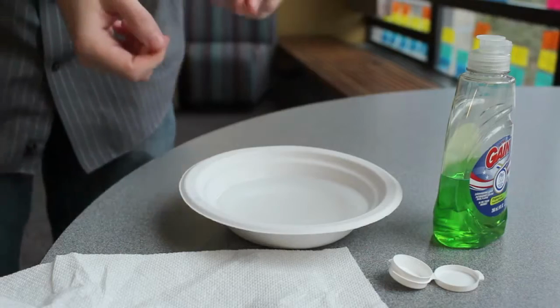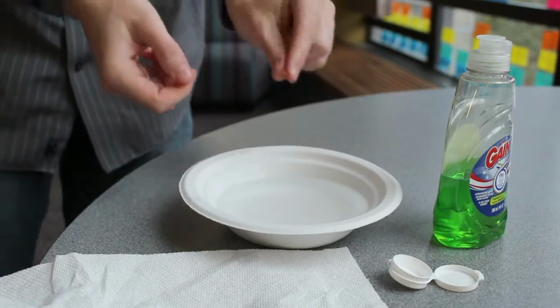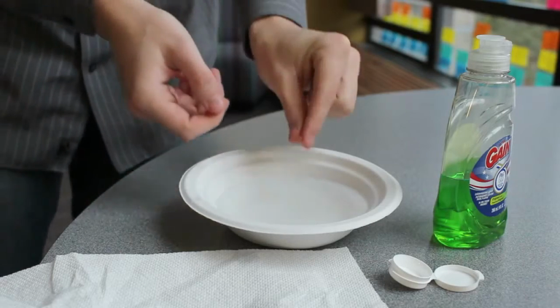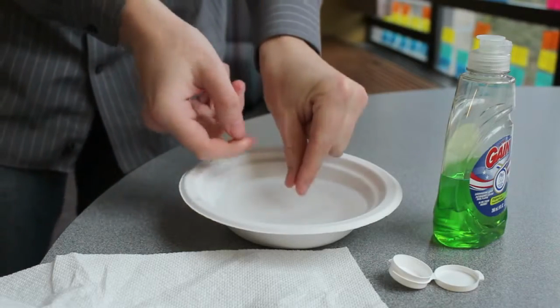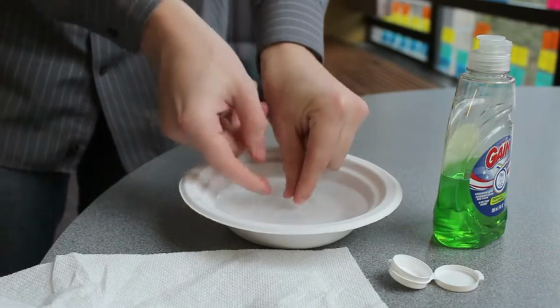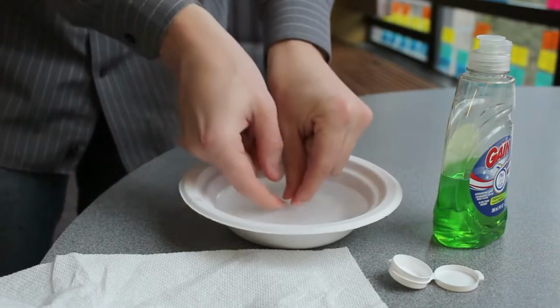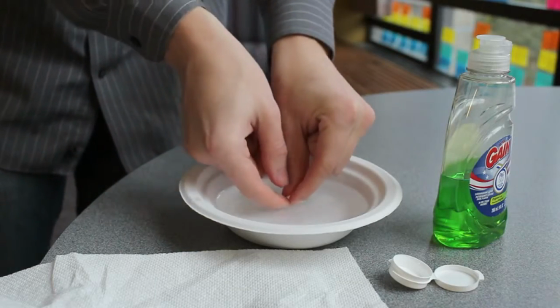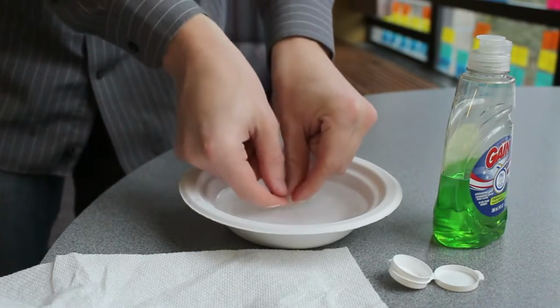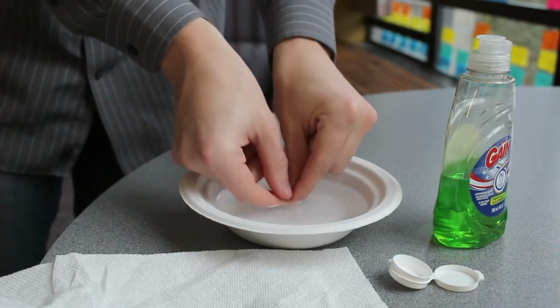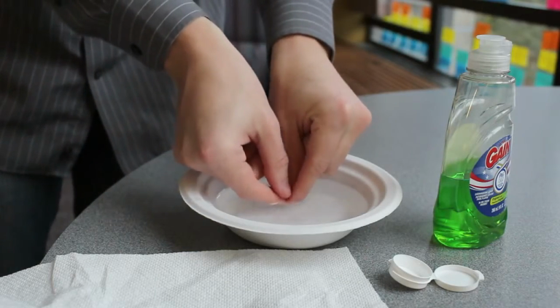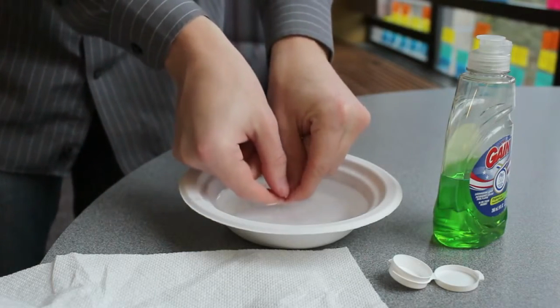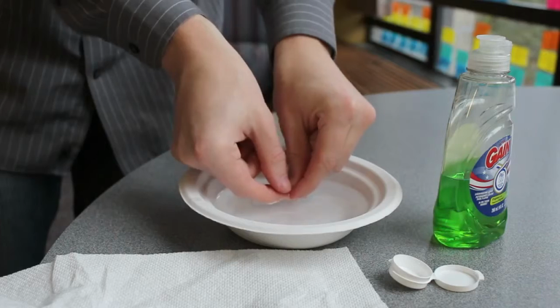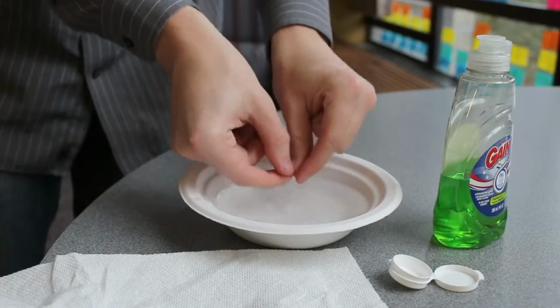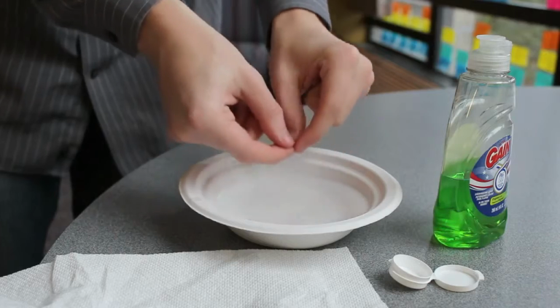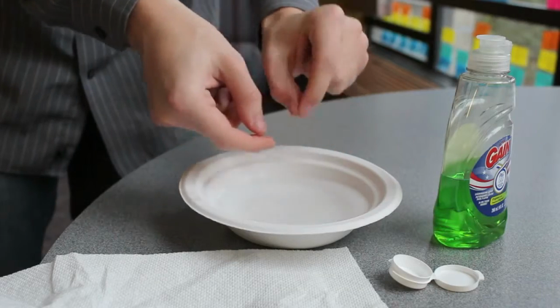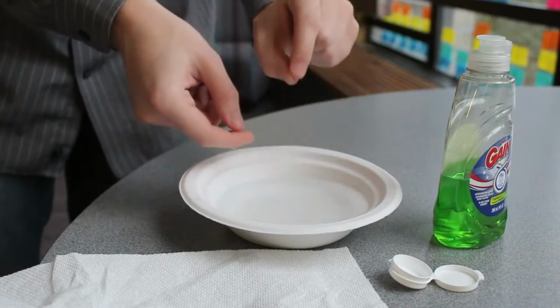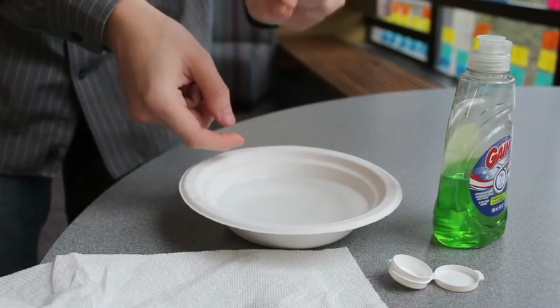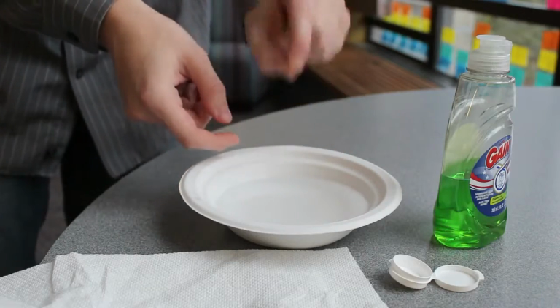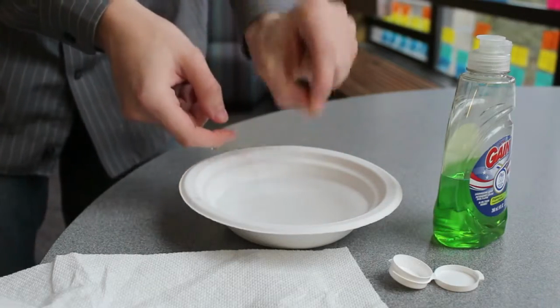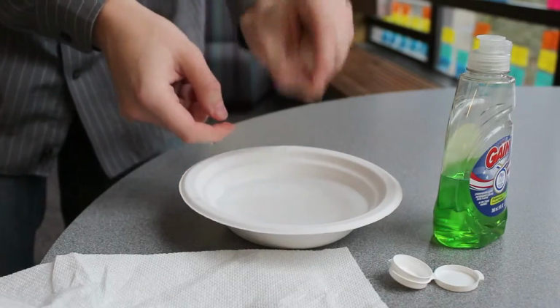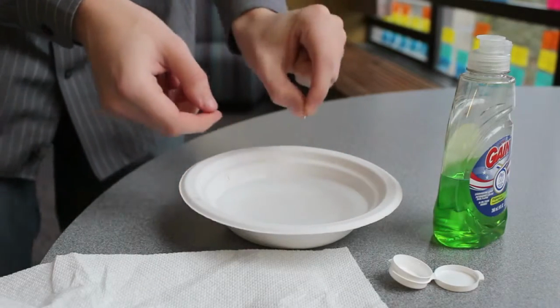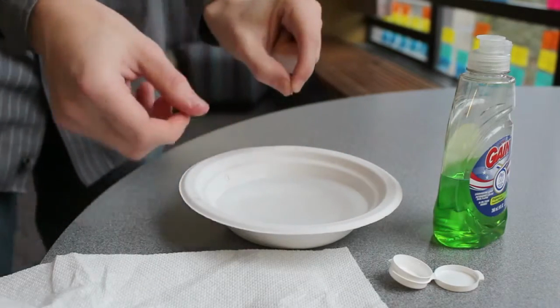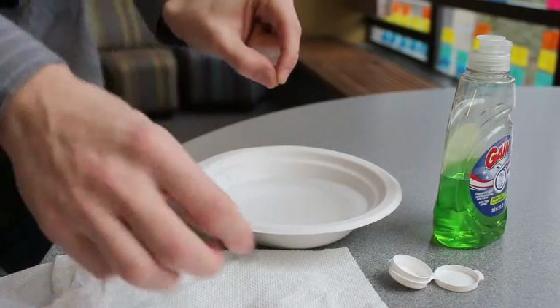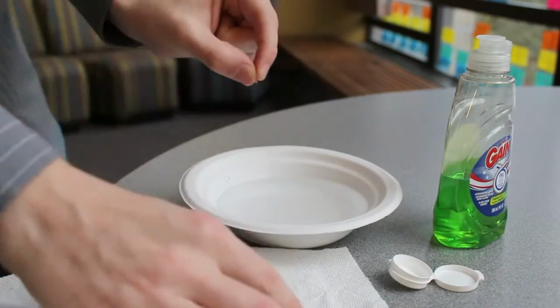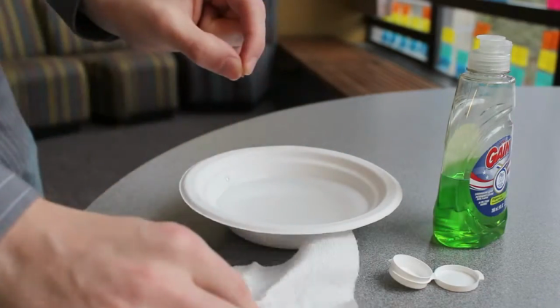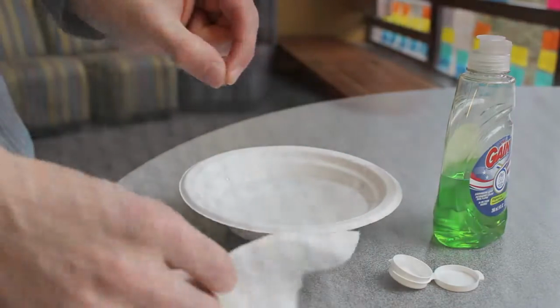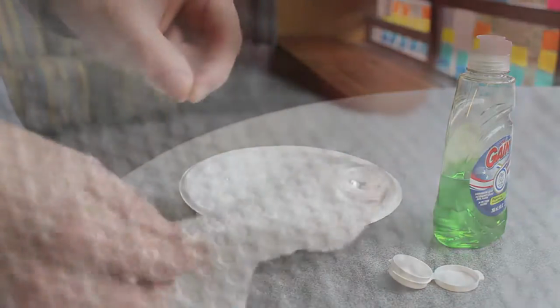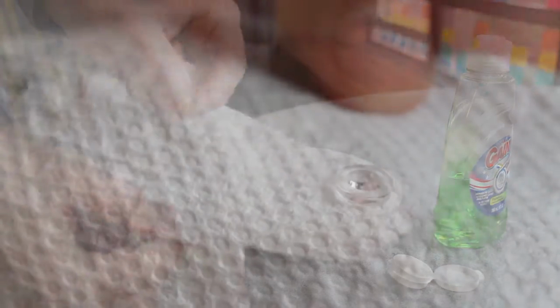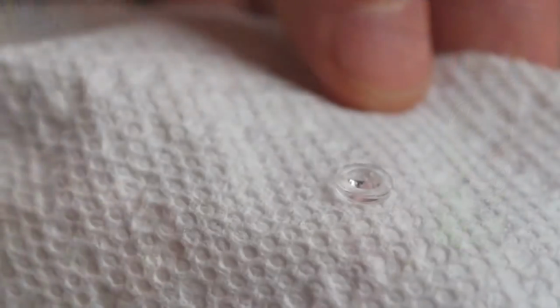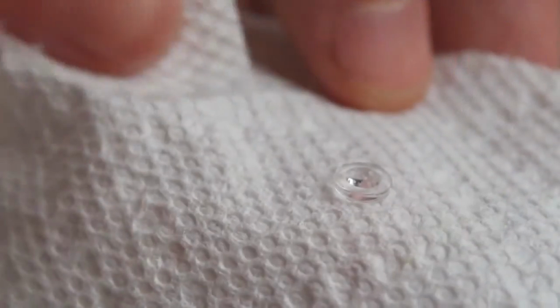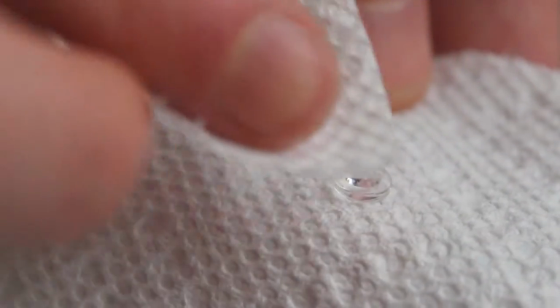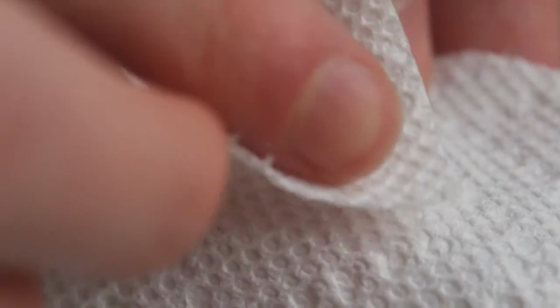The microfoam lens may accumulate dust and oils from normal use. The lens can be cleaned quickly and easily with dish soap, water, and a small bowl.